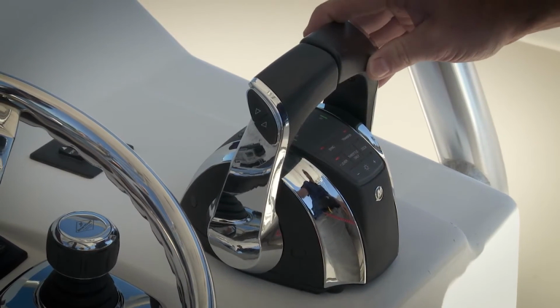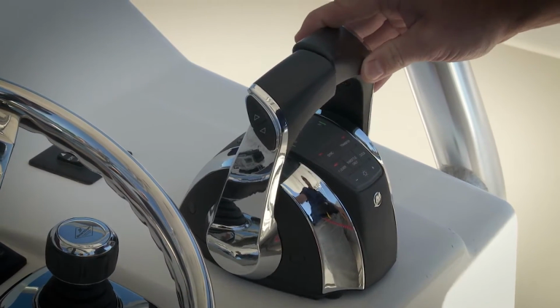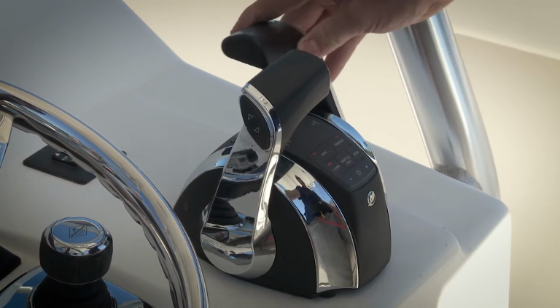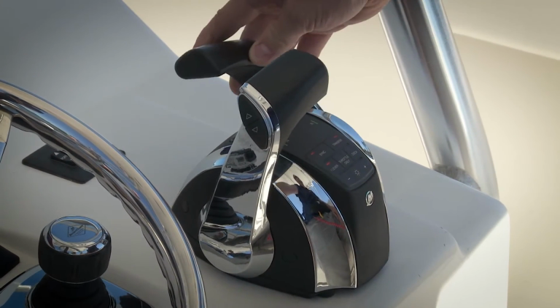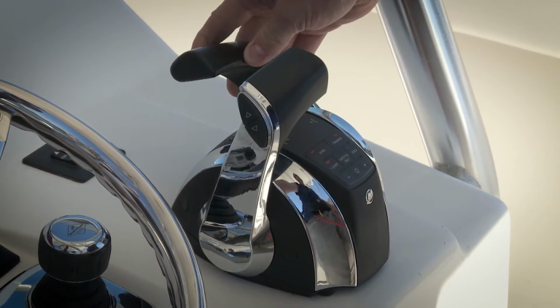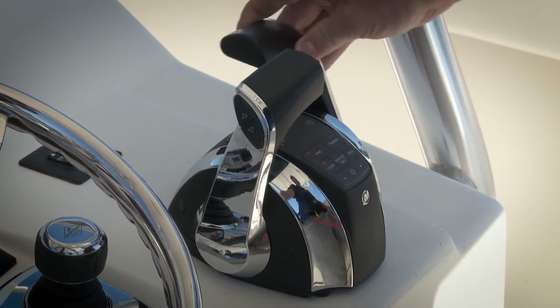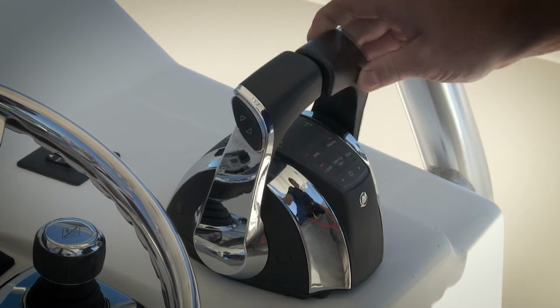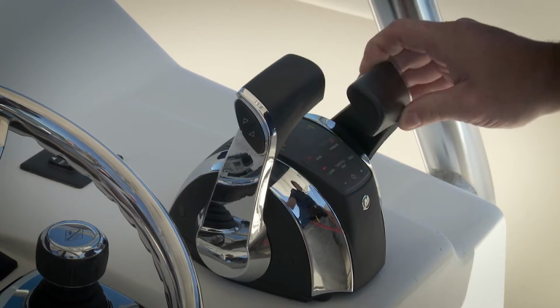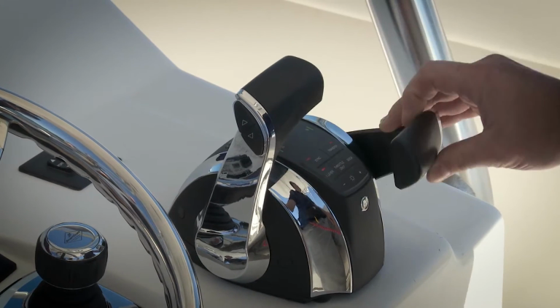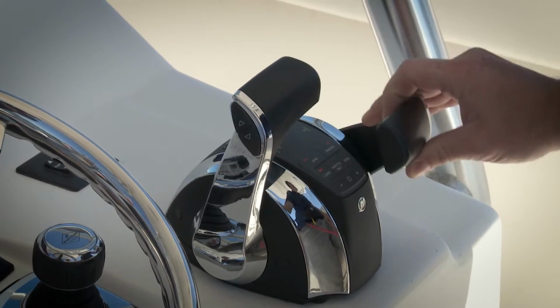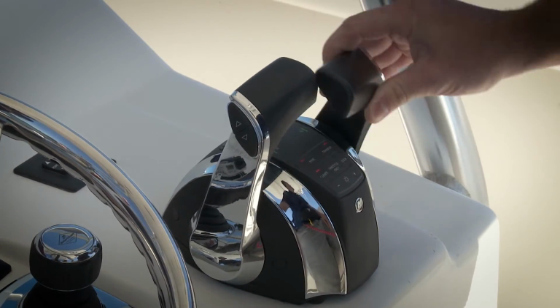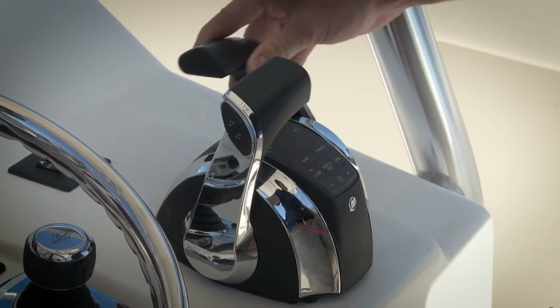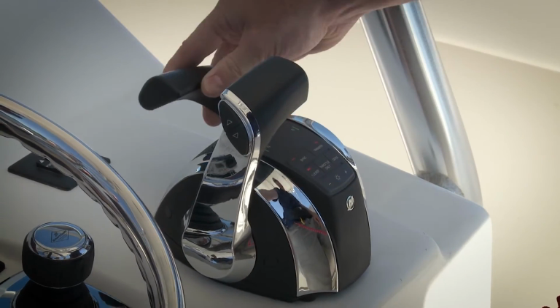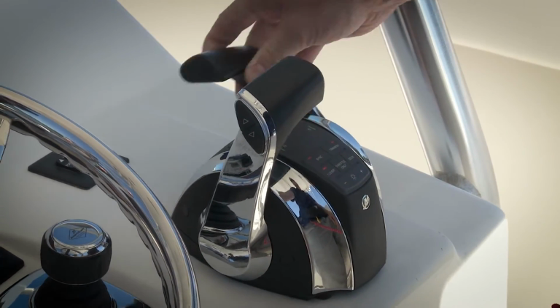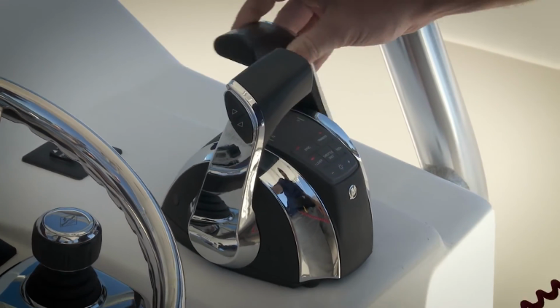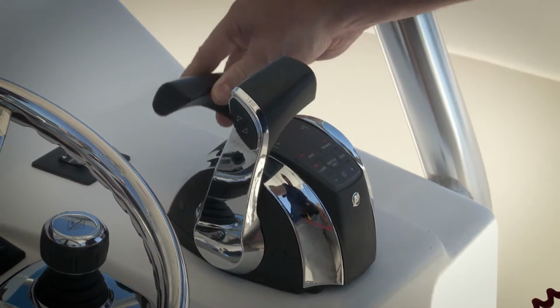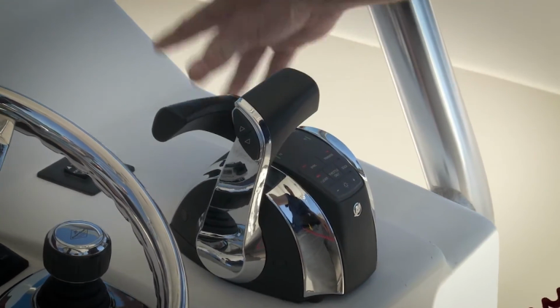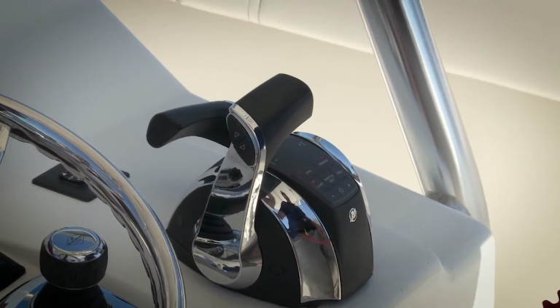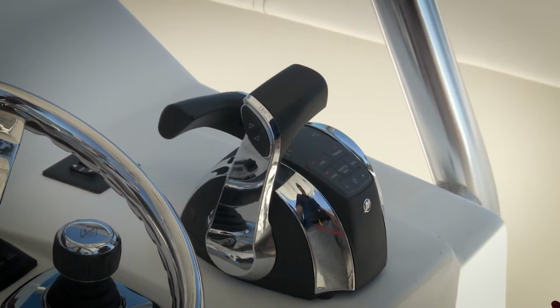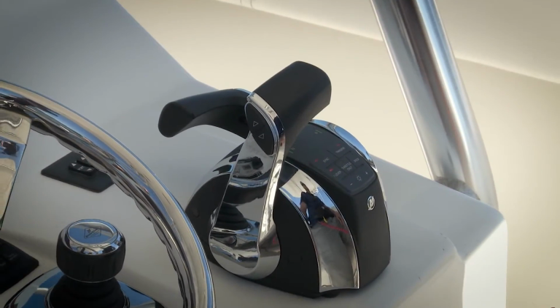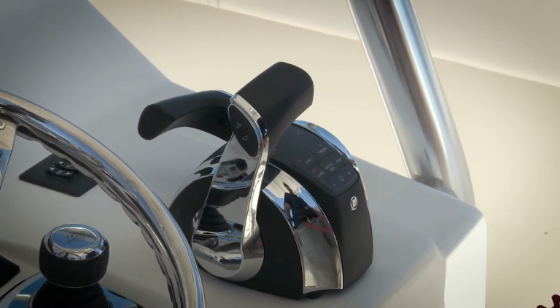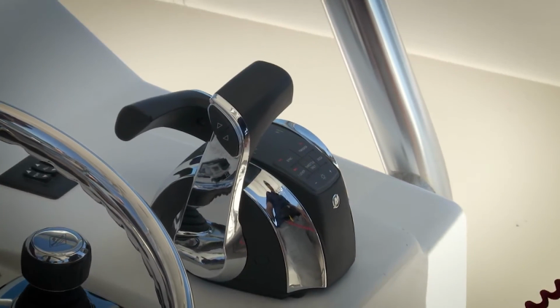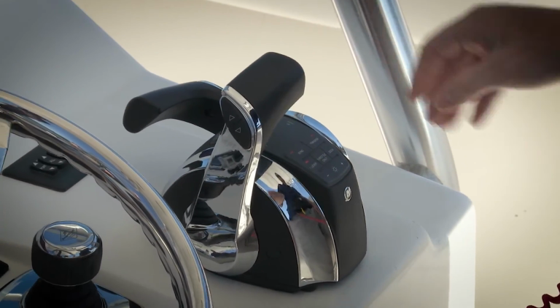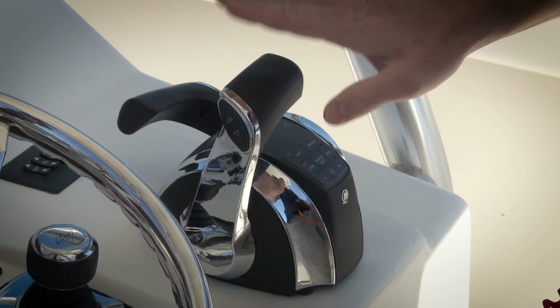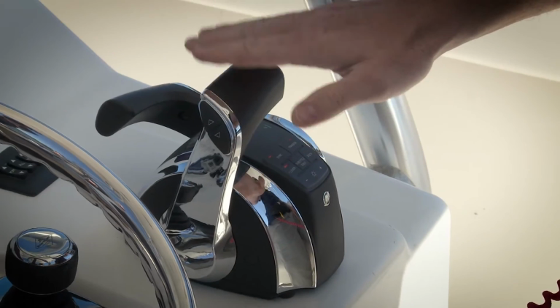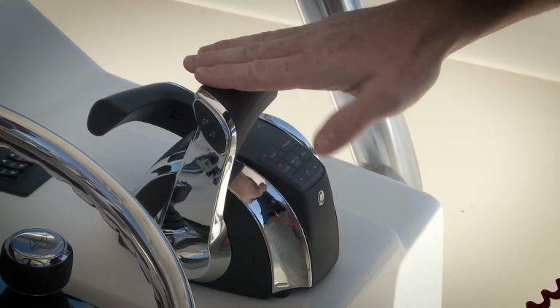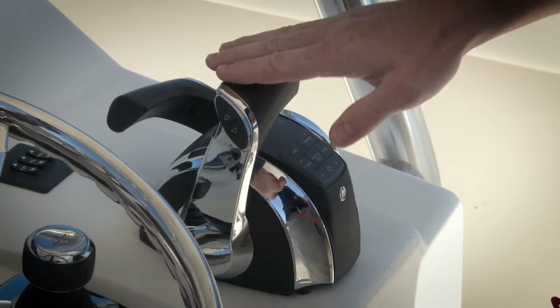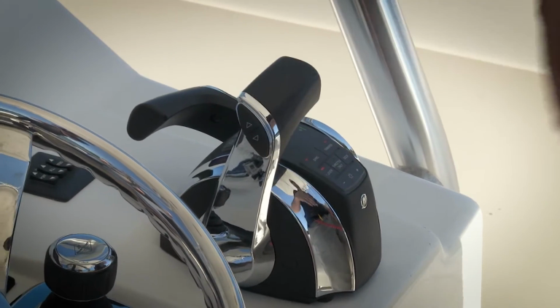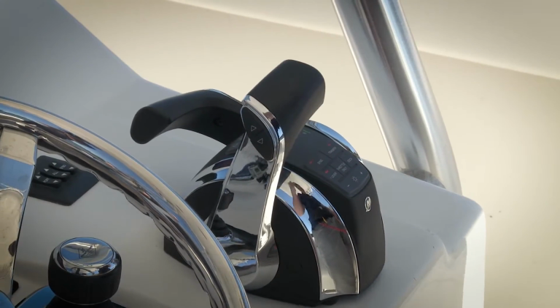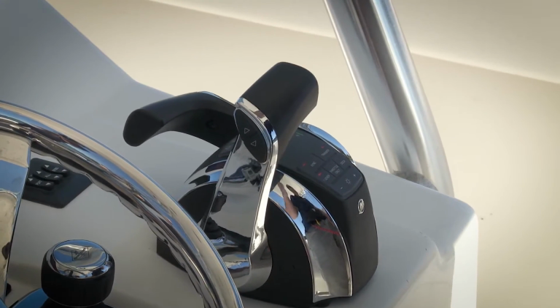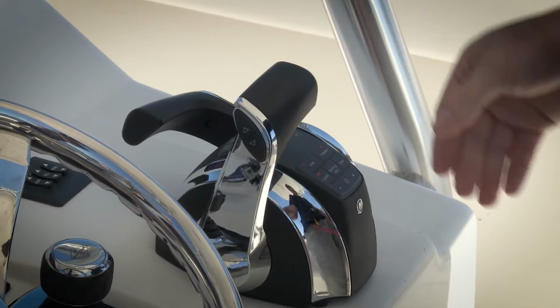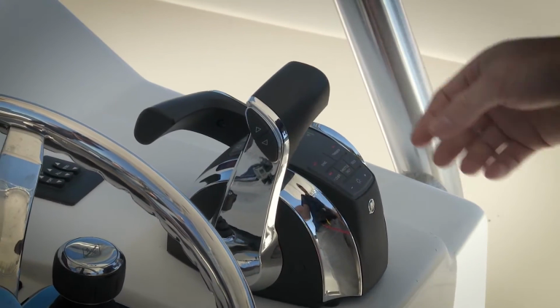So this lever right here — I can move it and it's inoperable, it's not doing anything. So if I want, I can even put it out of the way, and then this lever right here is going to shift all of my engines.